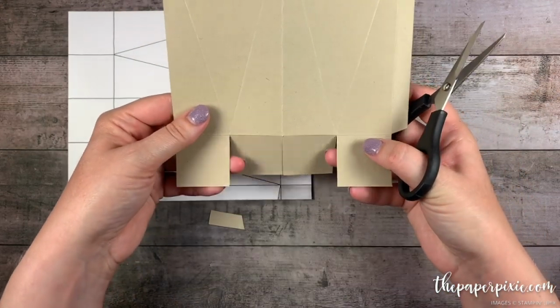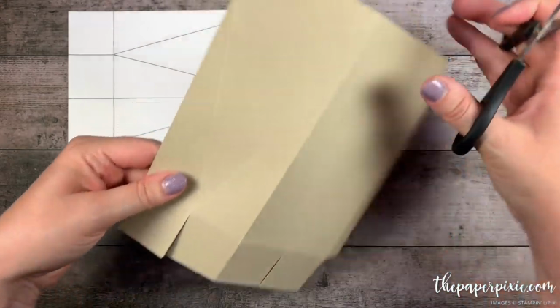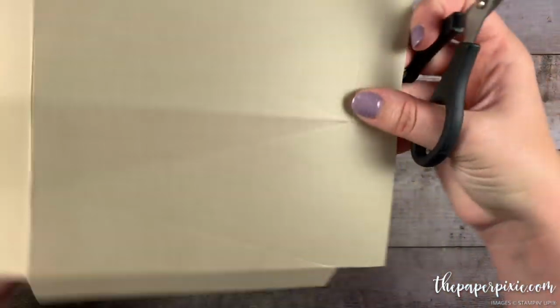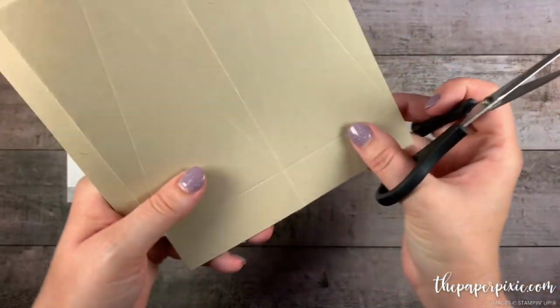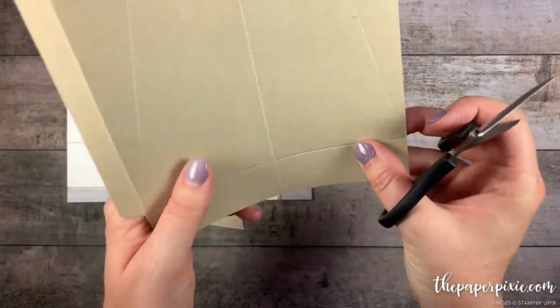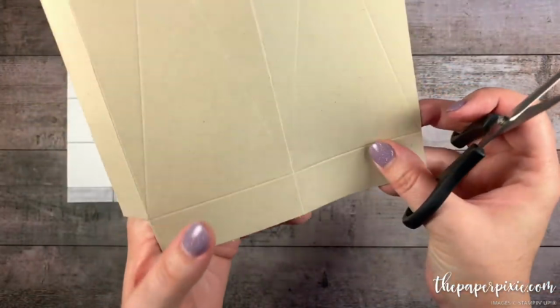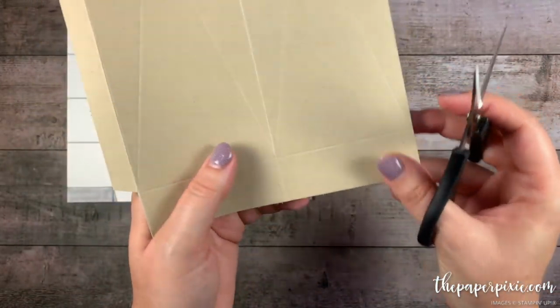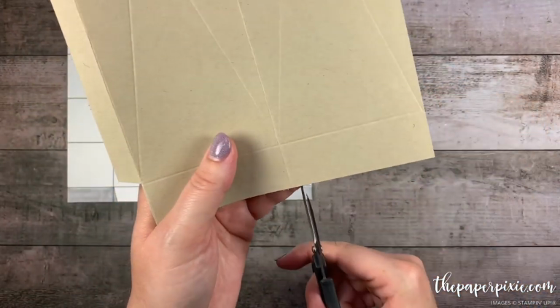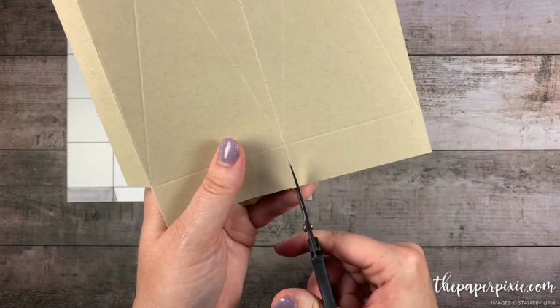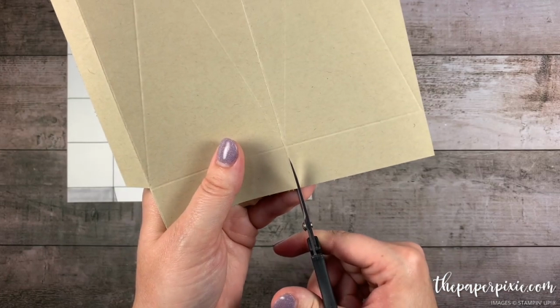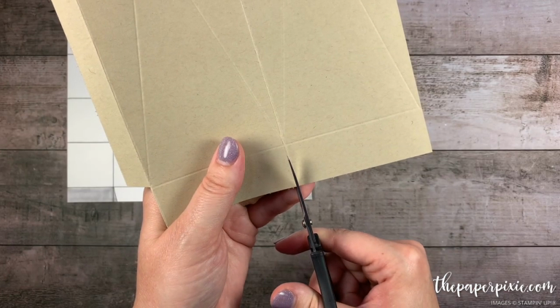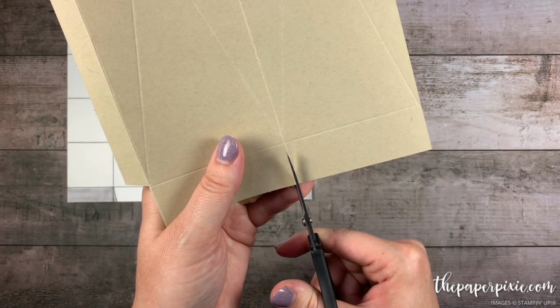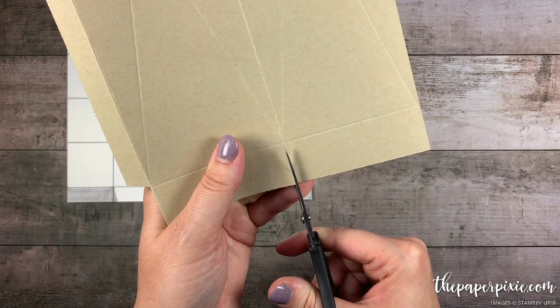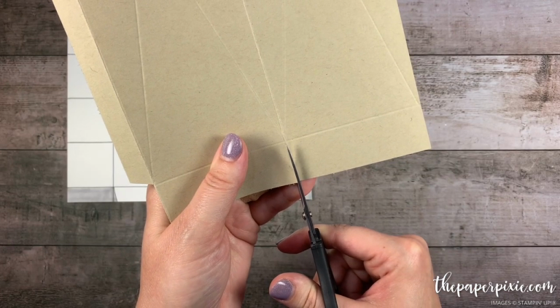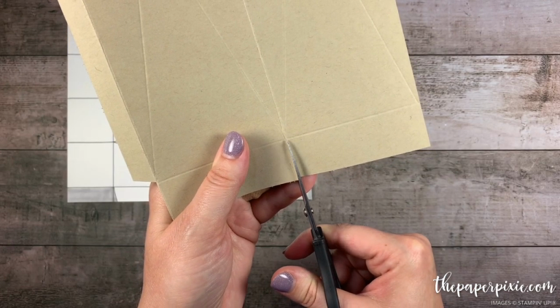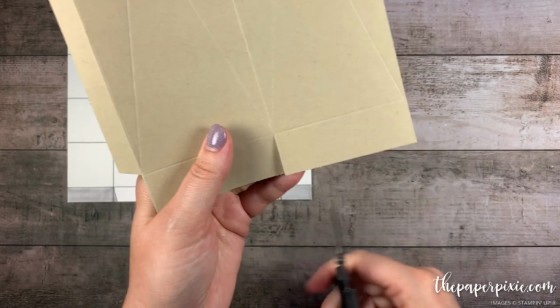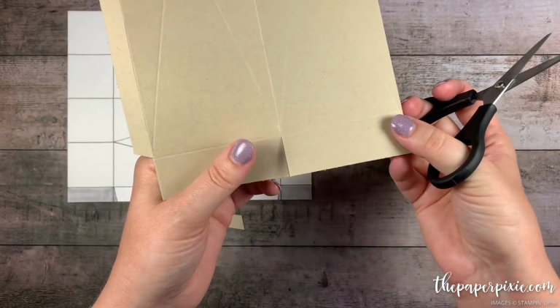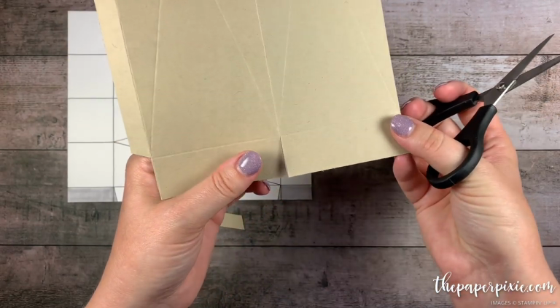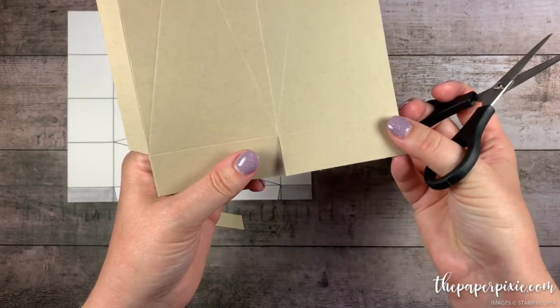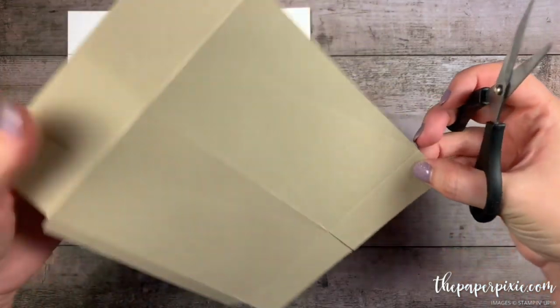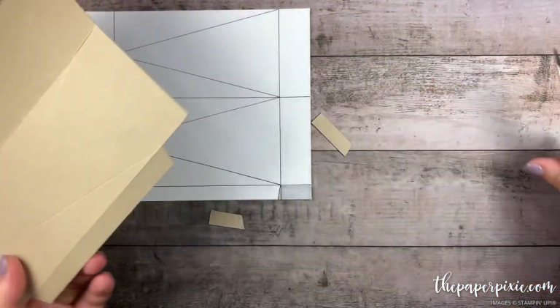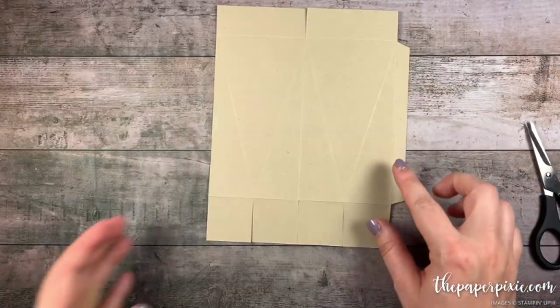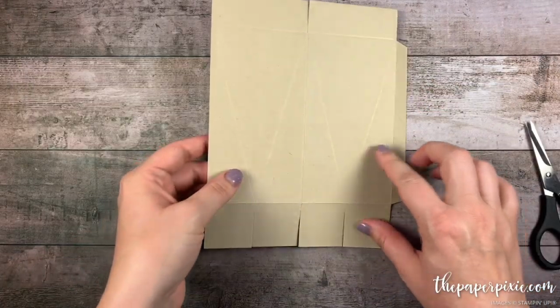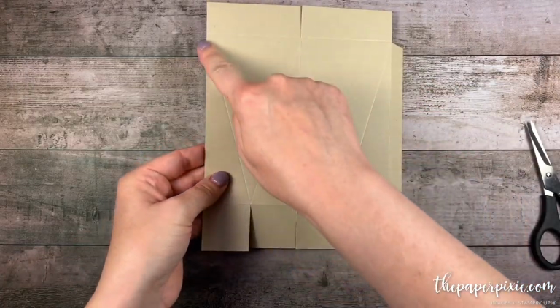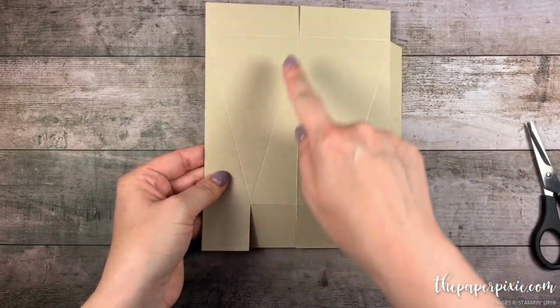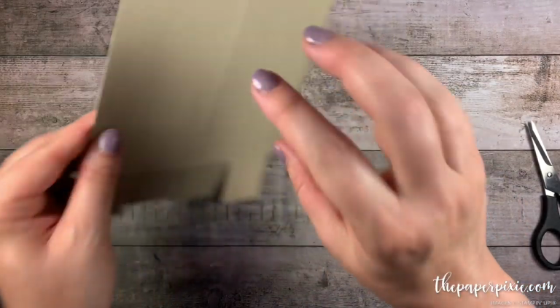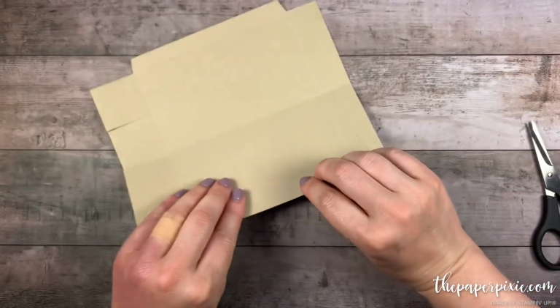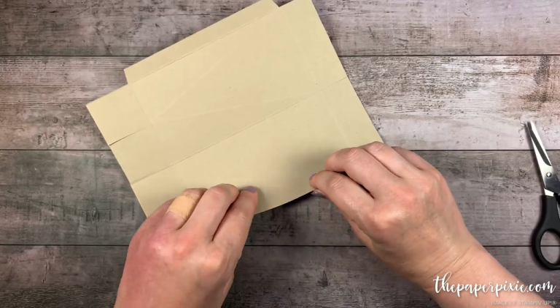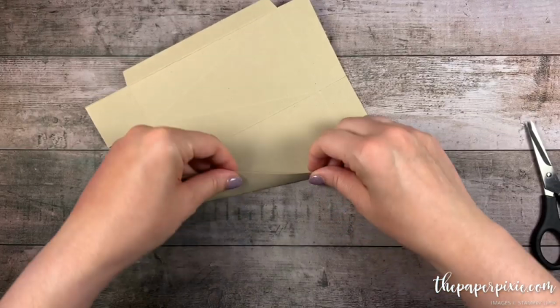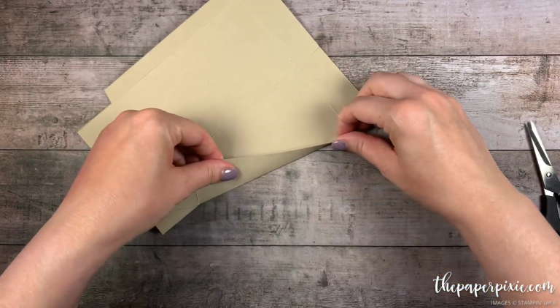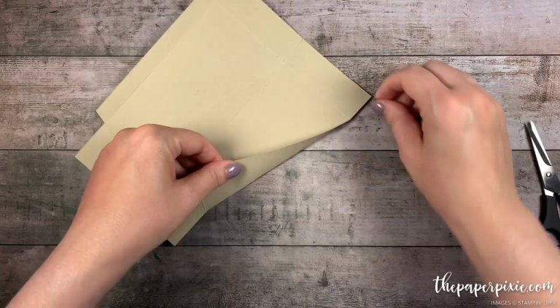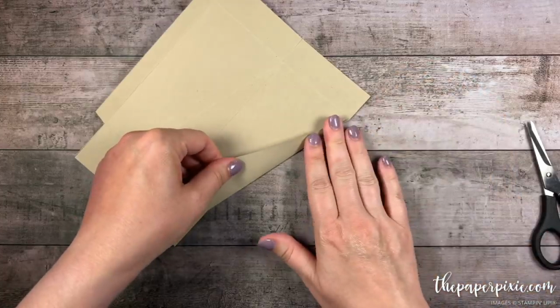You've got four tabs now. And then up top I'm just going to go ahead and separate these two sections stopping at that horizontal score line. So we've got those two flaps. Now we can go ahead and fold and burnish on those diagonal score lines after we've done that cutting.